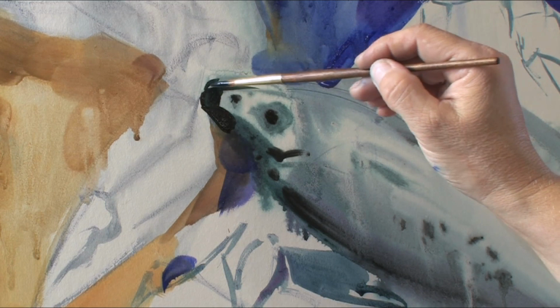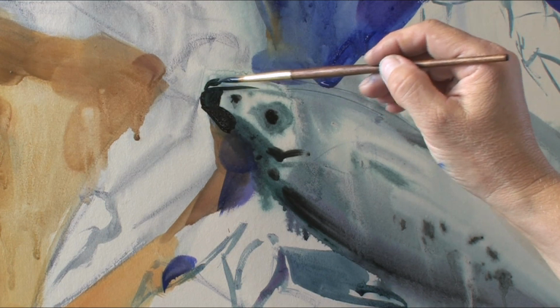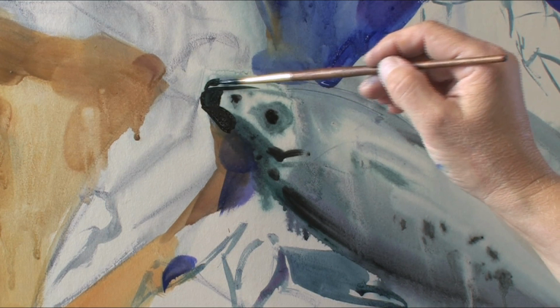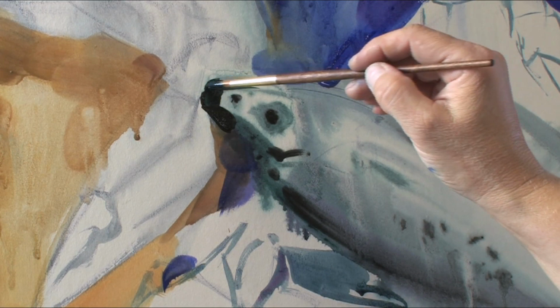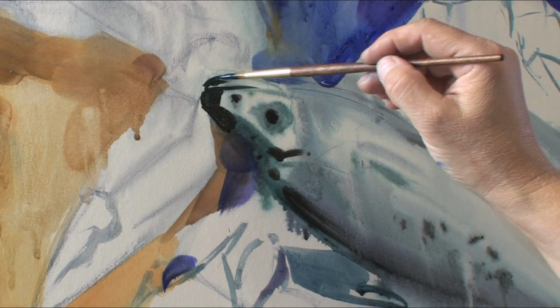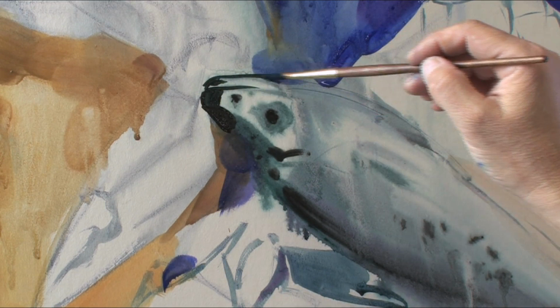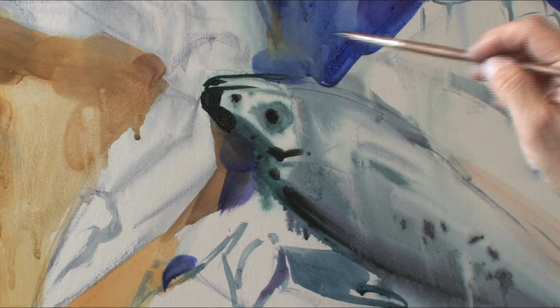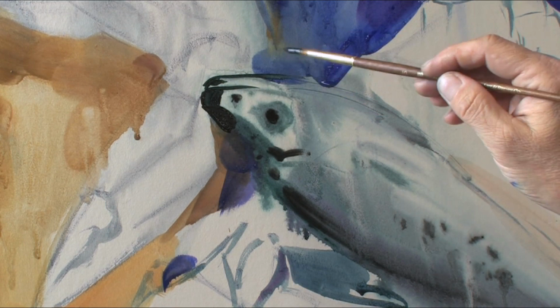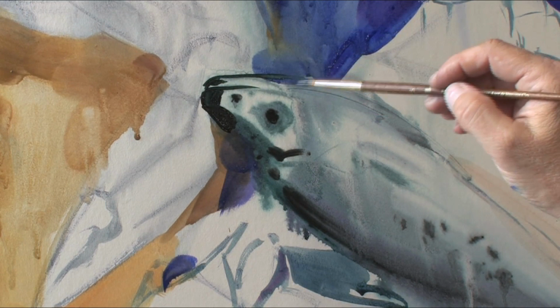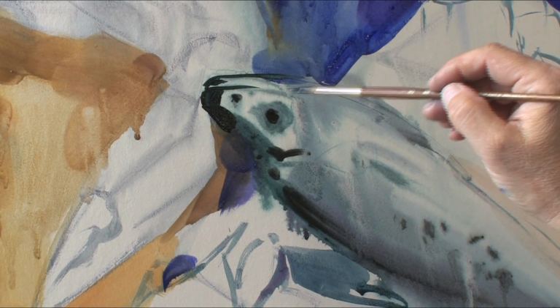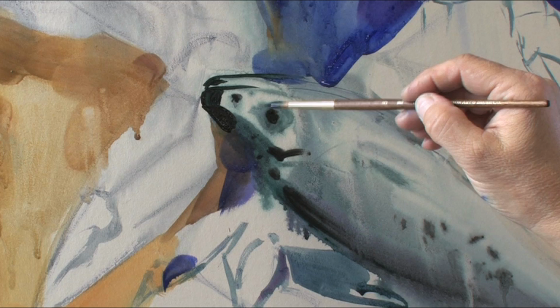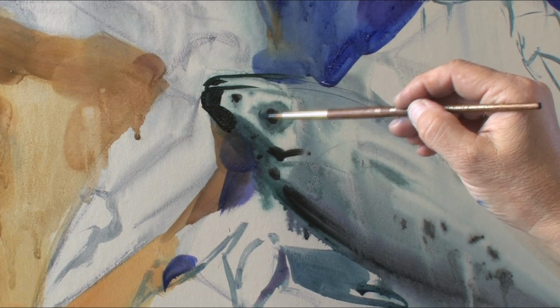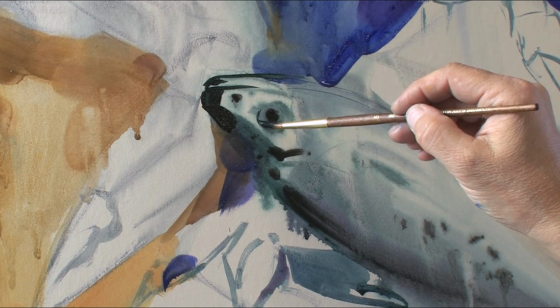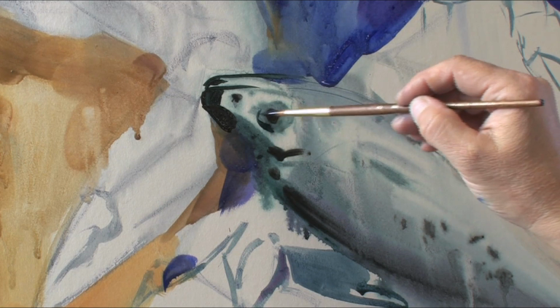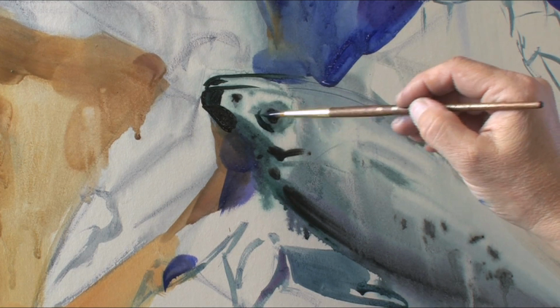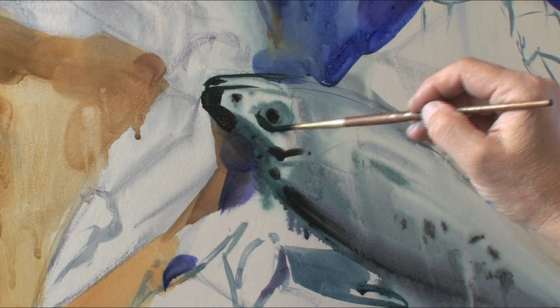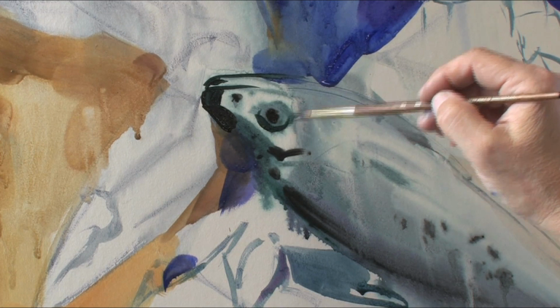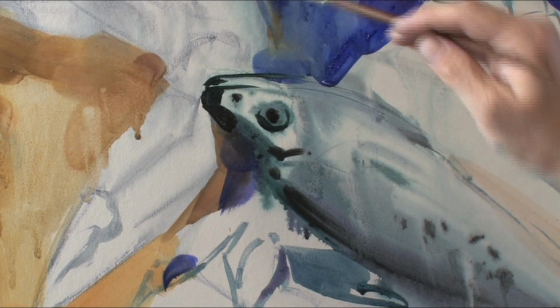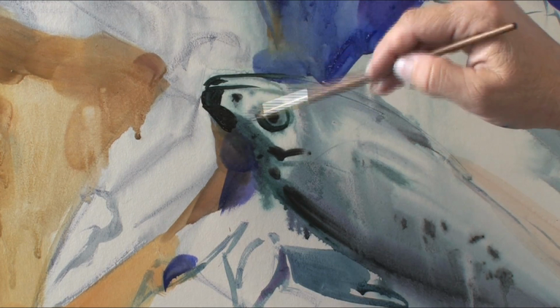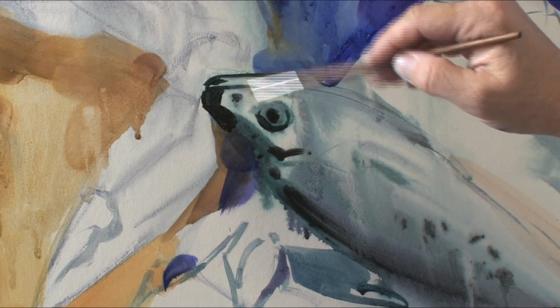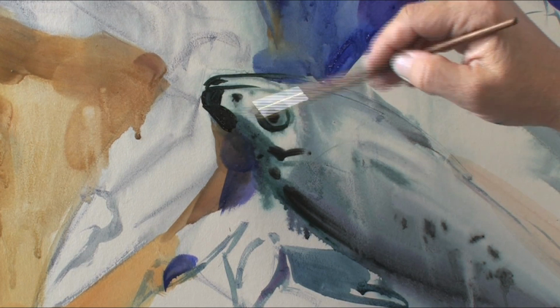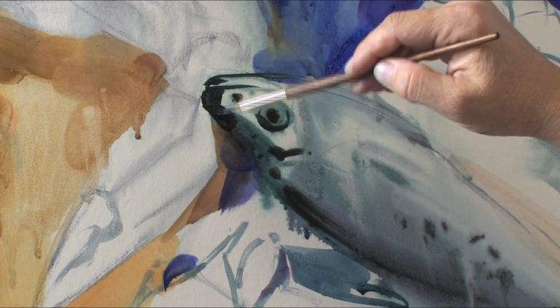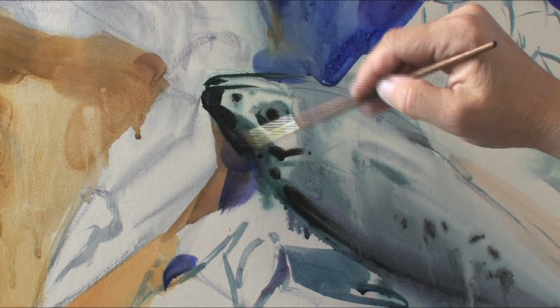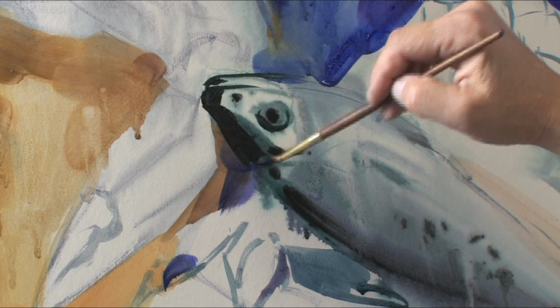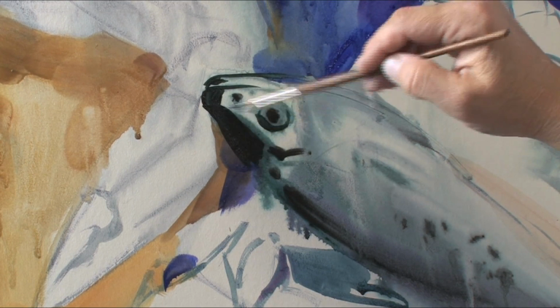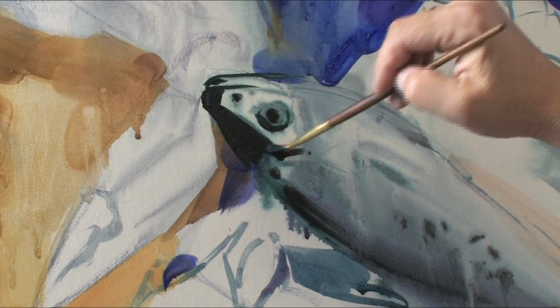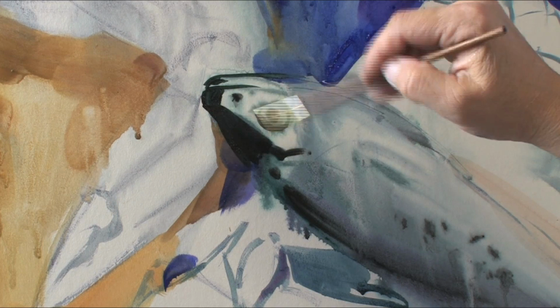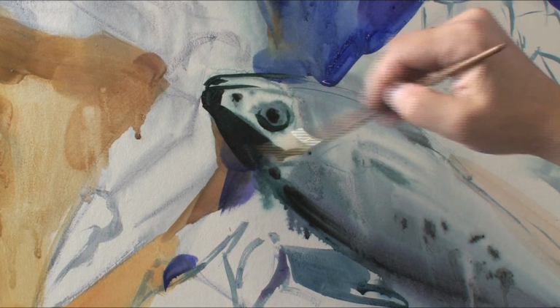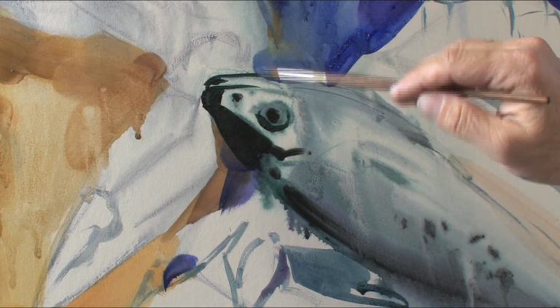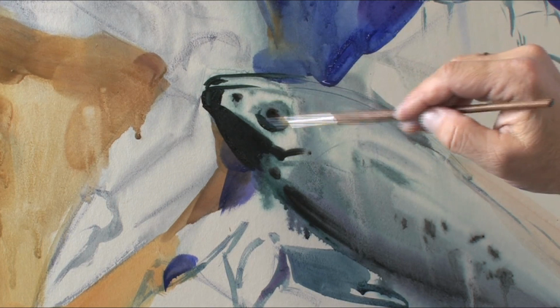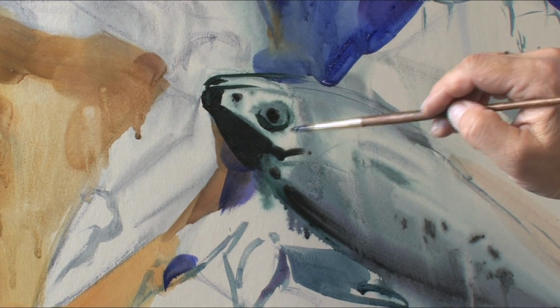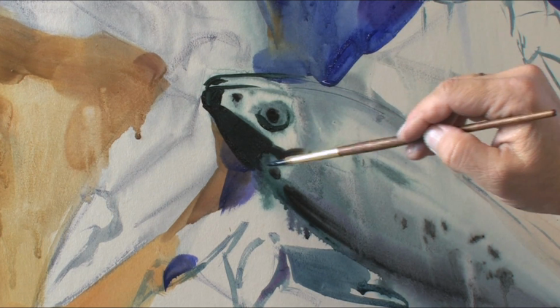Now with this small brush, create the lips, eyes, forehead.